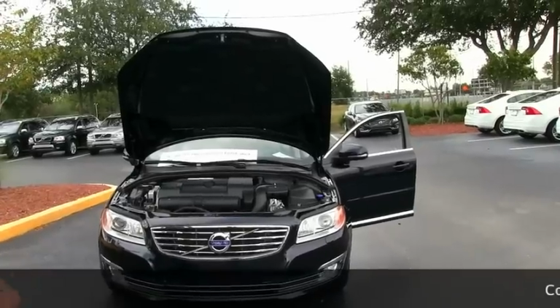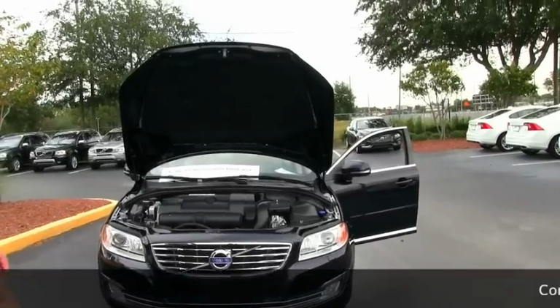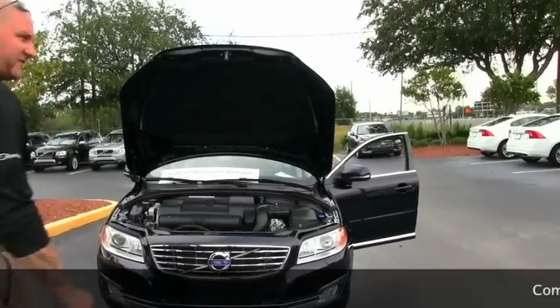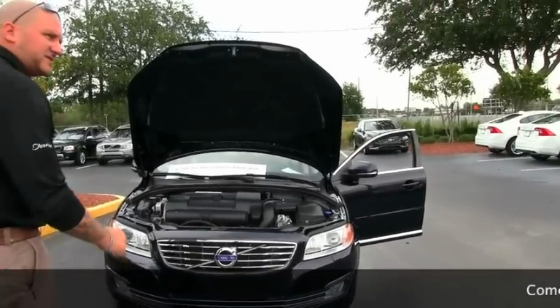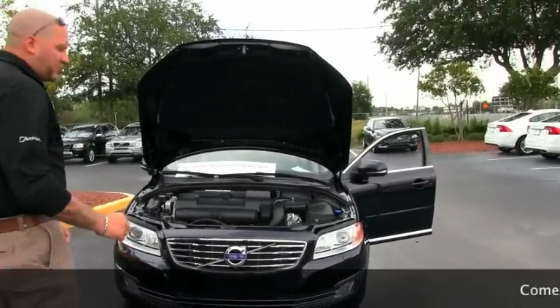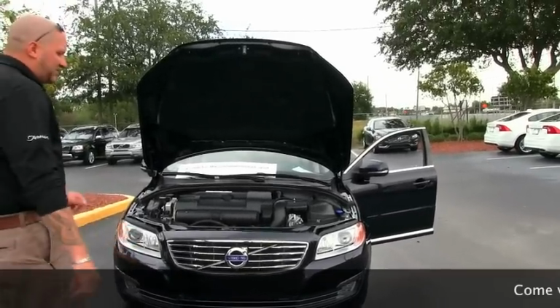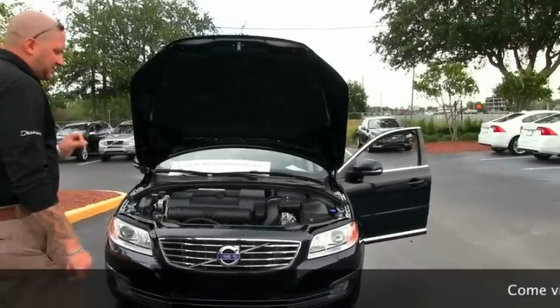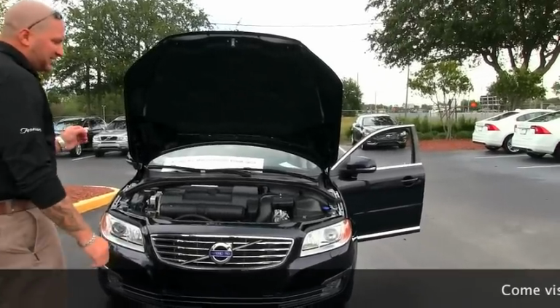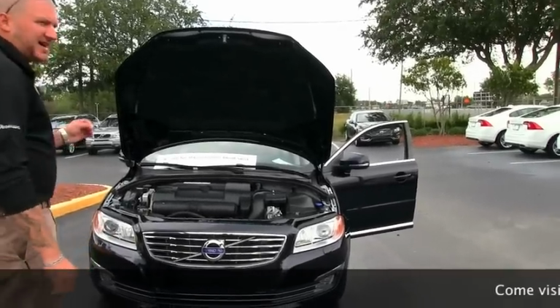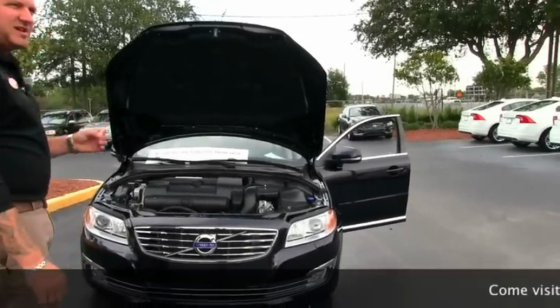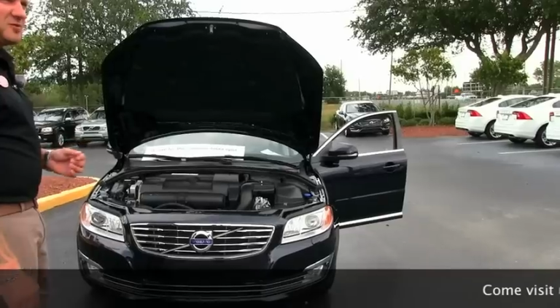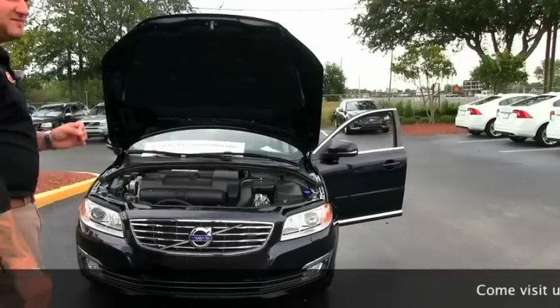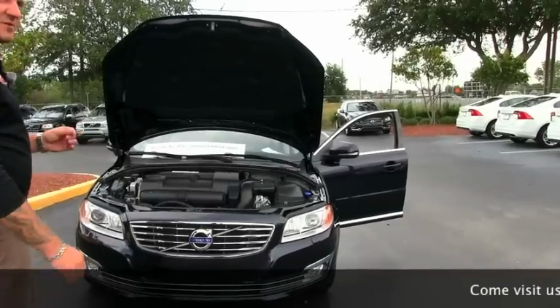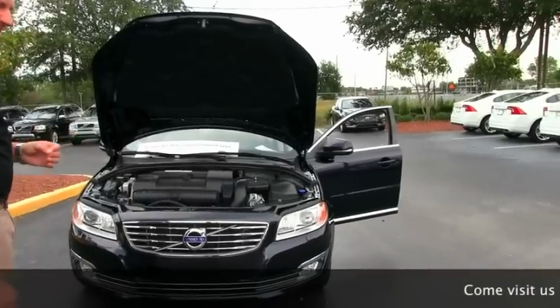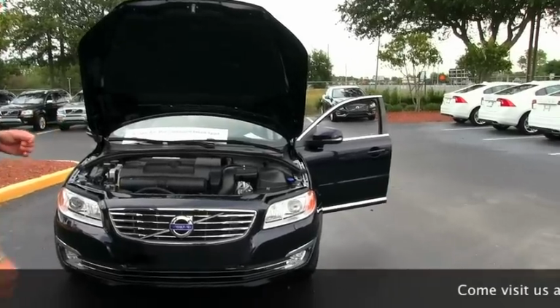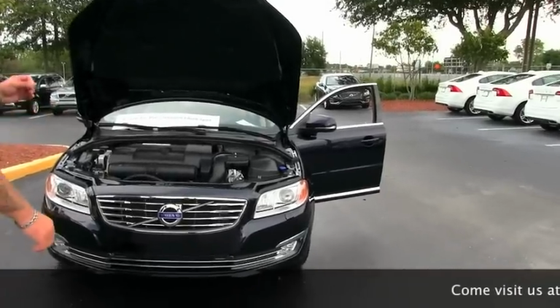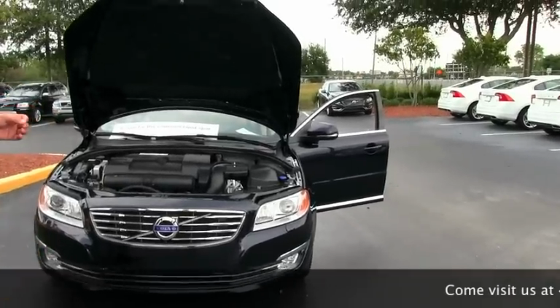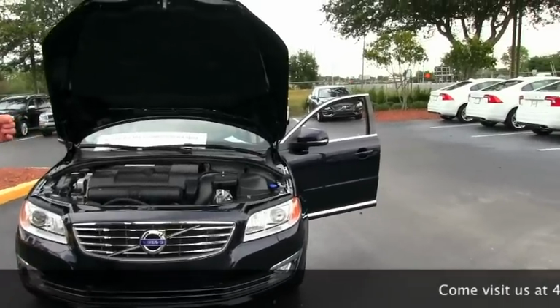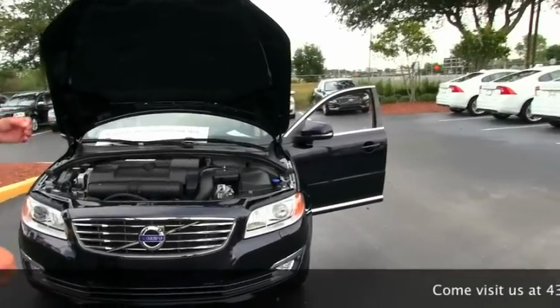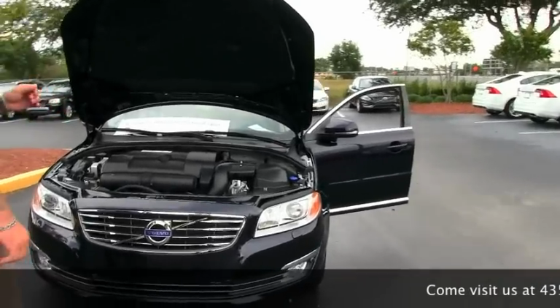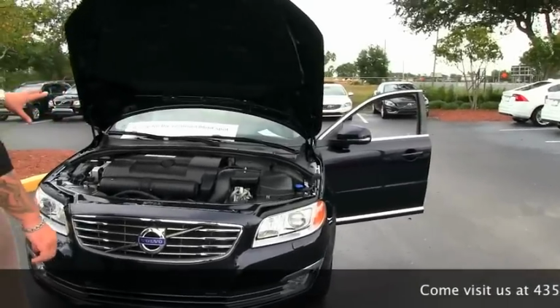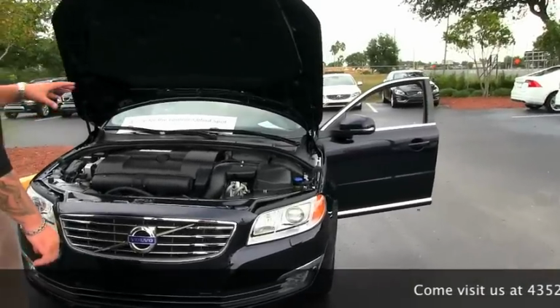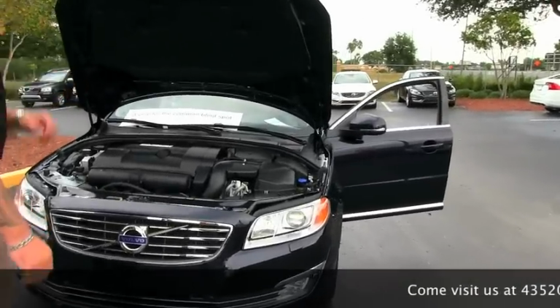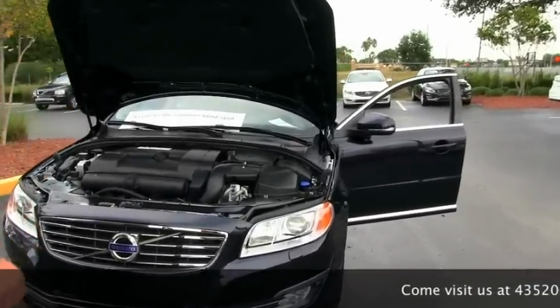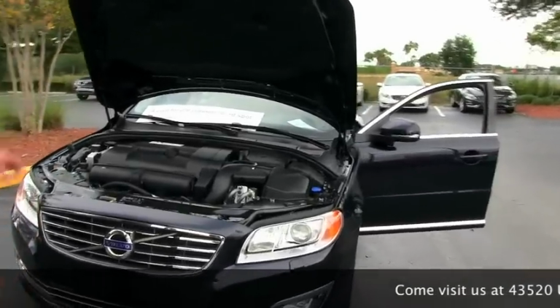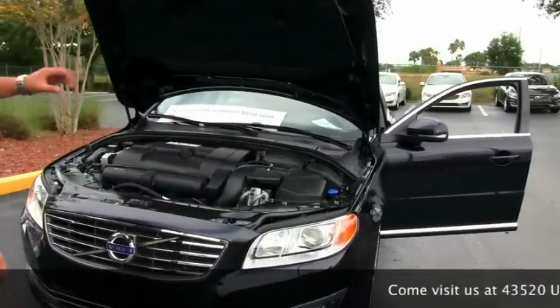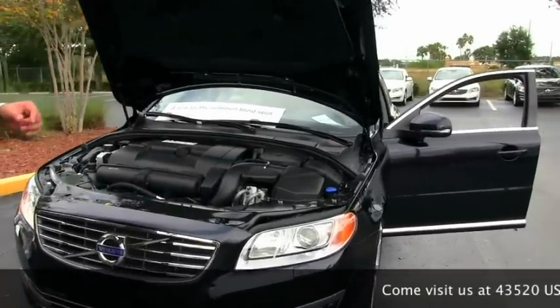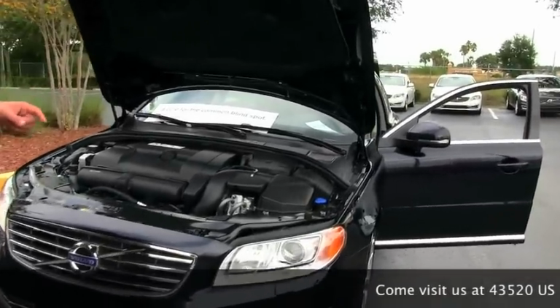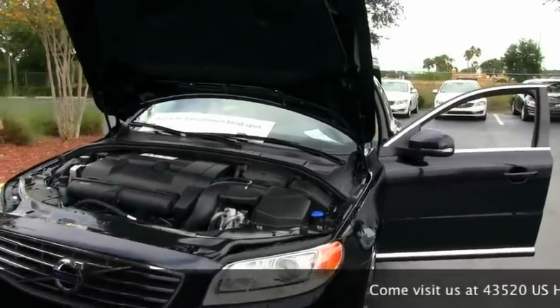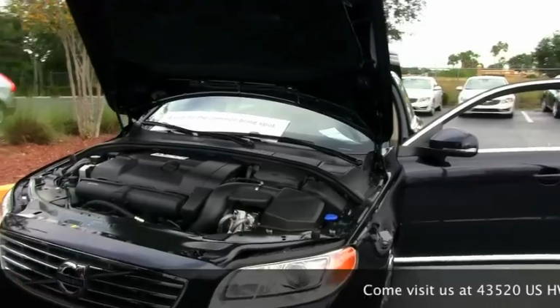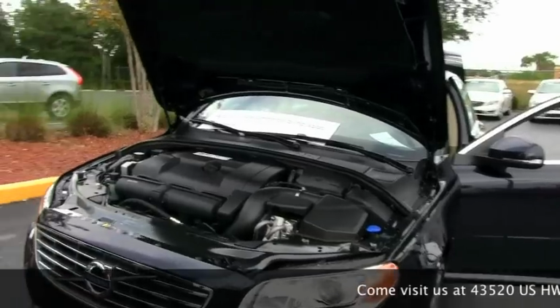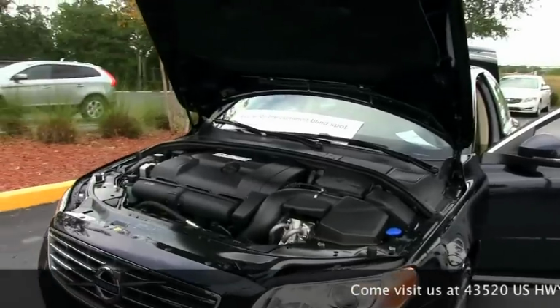Welcome to Furman Volvo. This is the brand new, newly designed 2014 Volvo S80. It is a 3.2, transversely mounted, 240 horsepower, six cylinder engine.